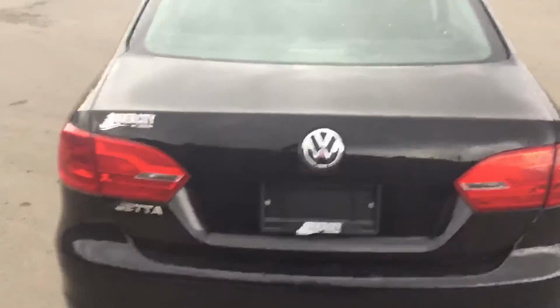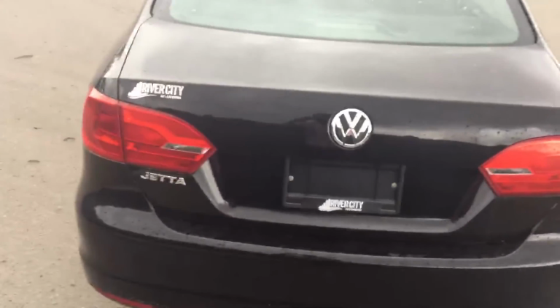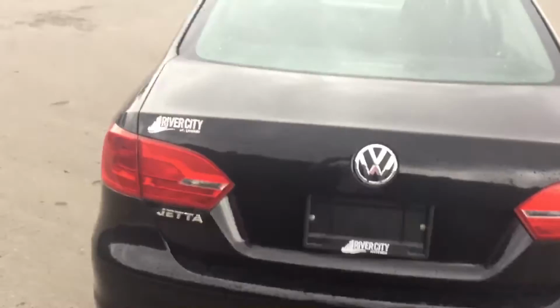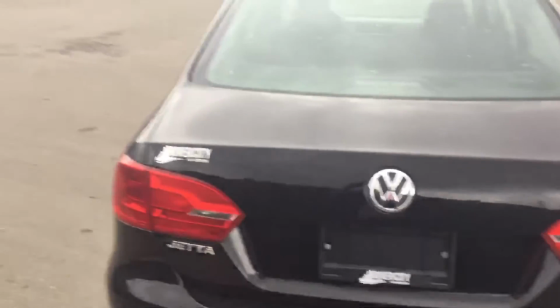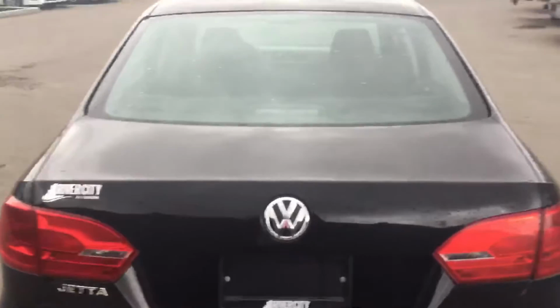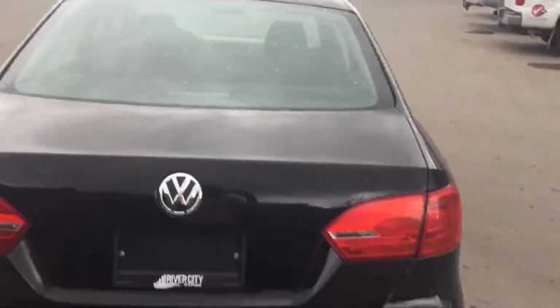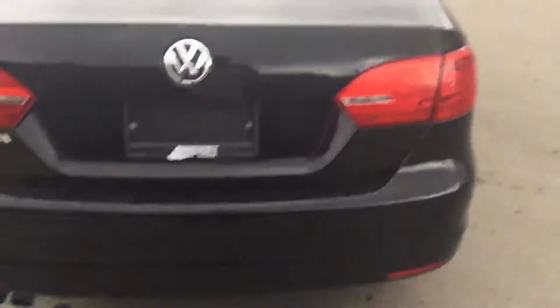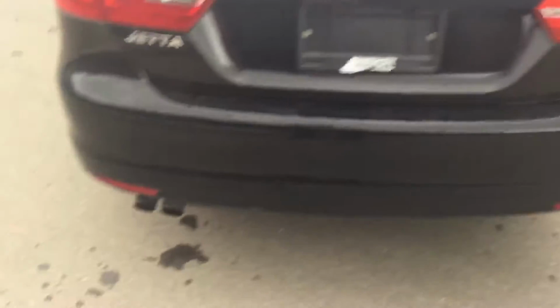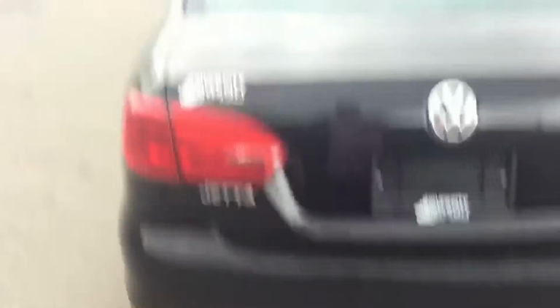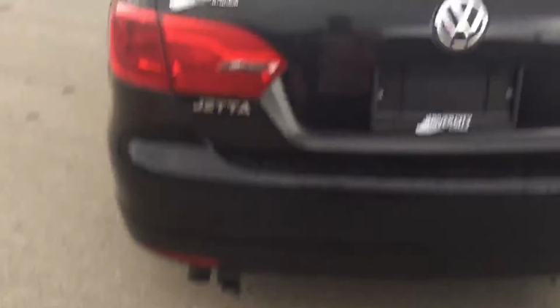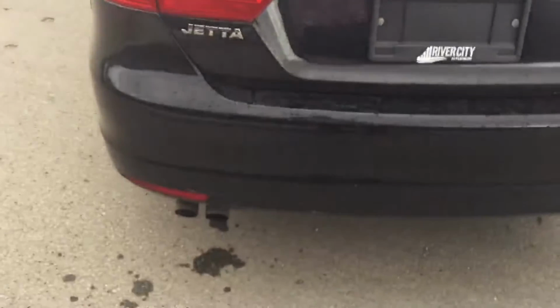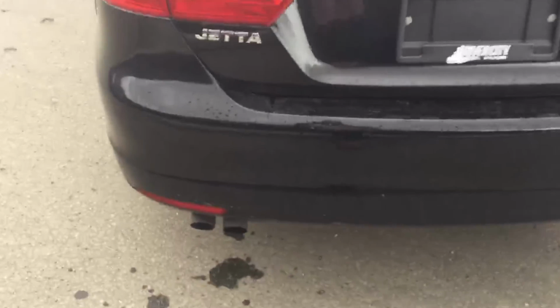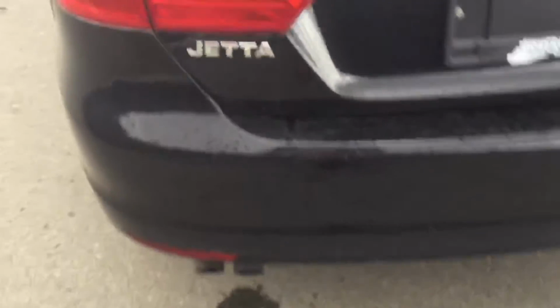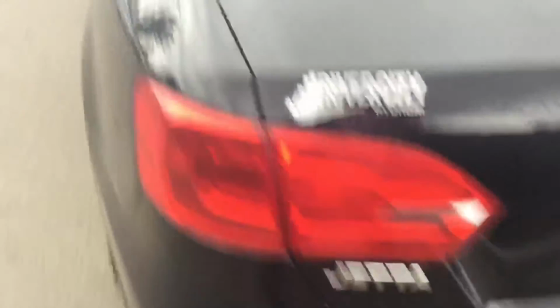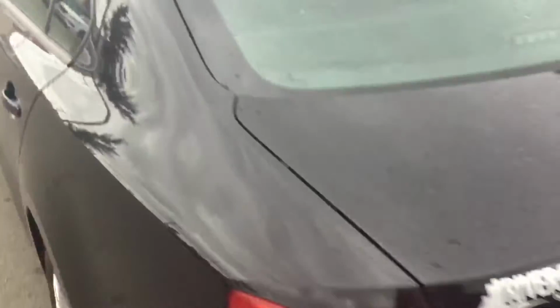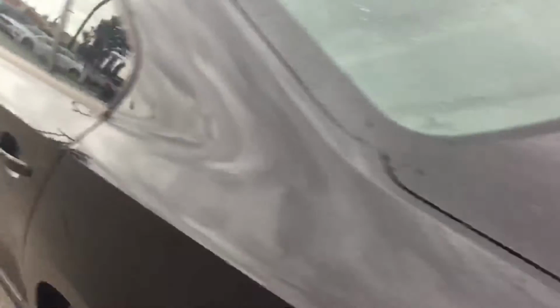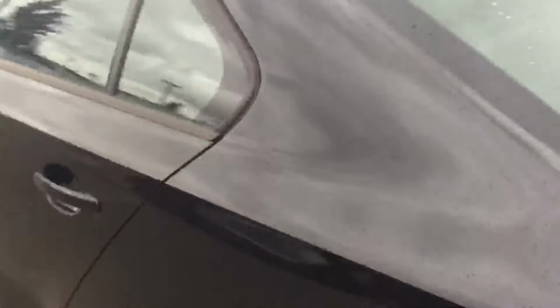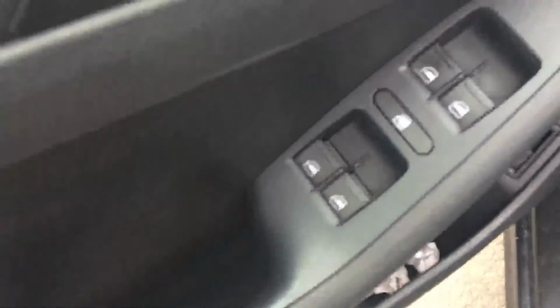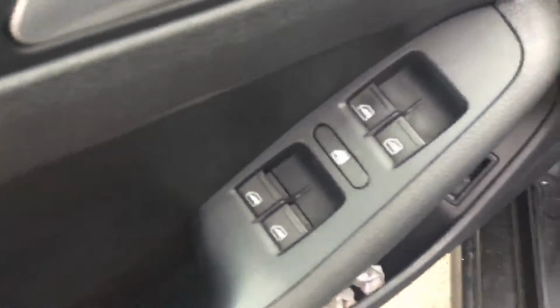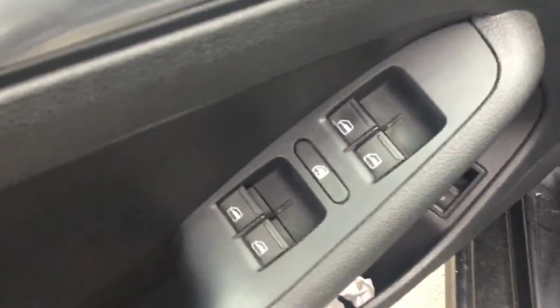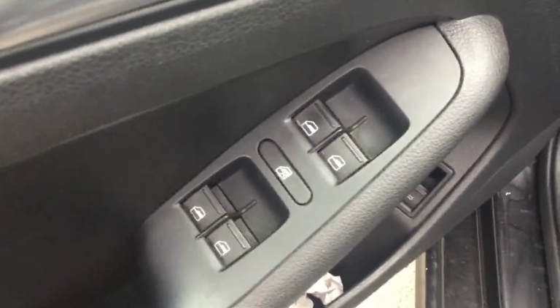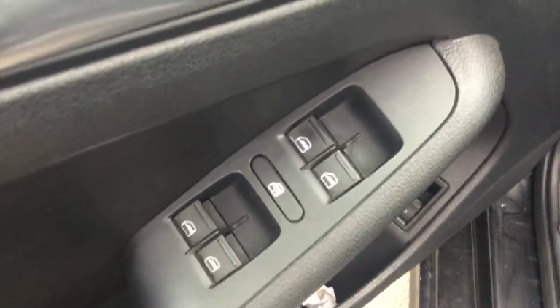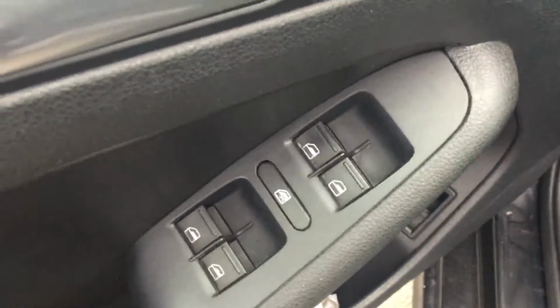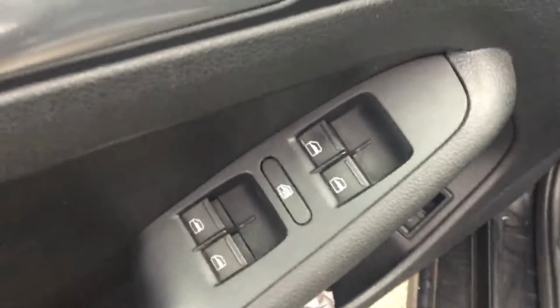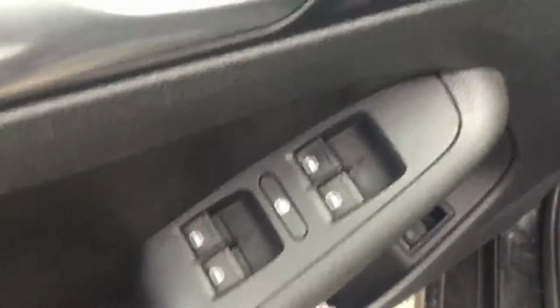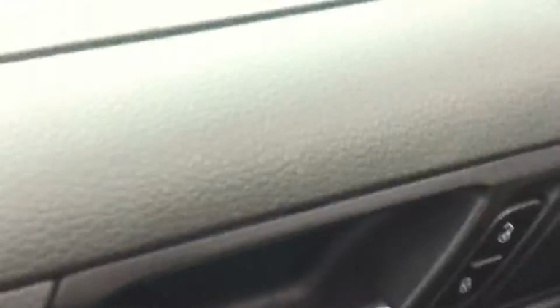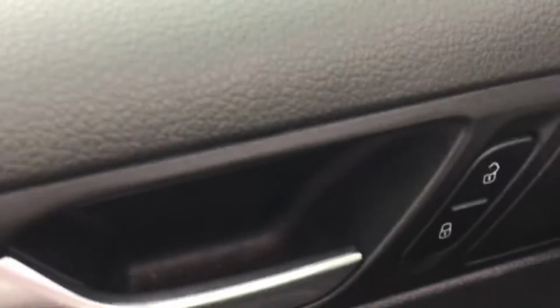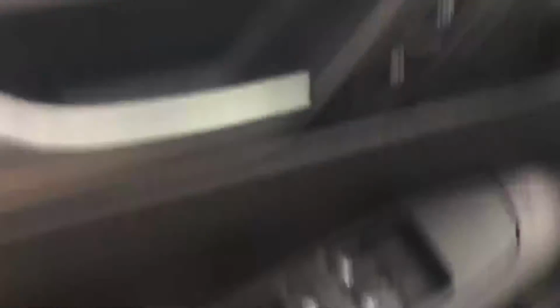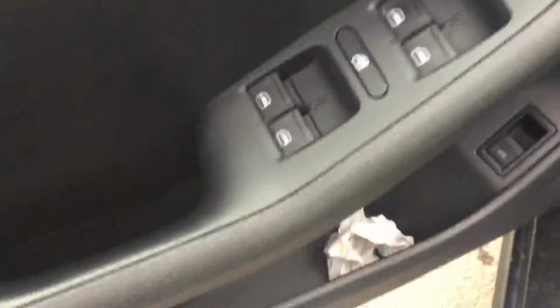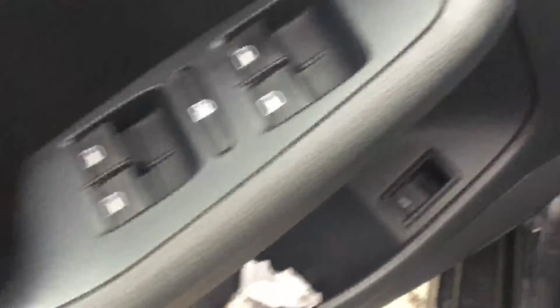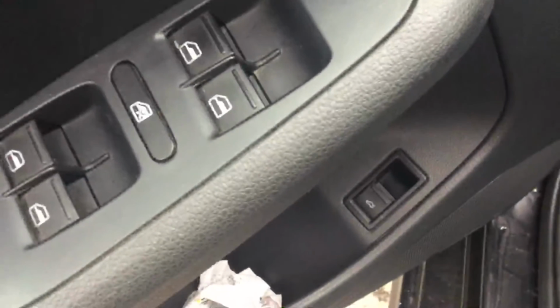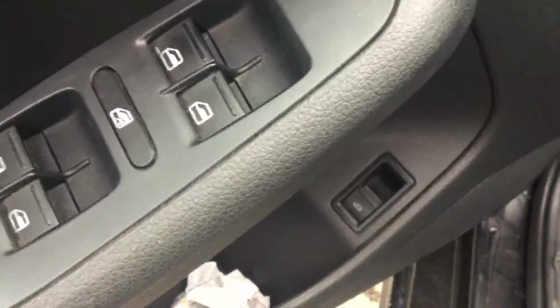Now we're at the back. This is a Volkswagen Jetta — you've got the big signal lights back here, brake lights, and dual exhaust on the bottom. Let's go look at the inside. So now we've got power windows and power locks on the inside here.